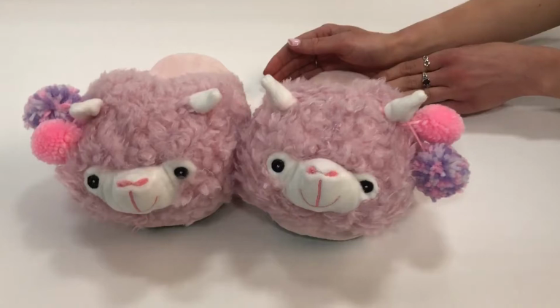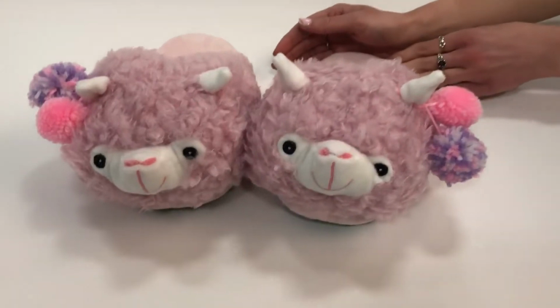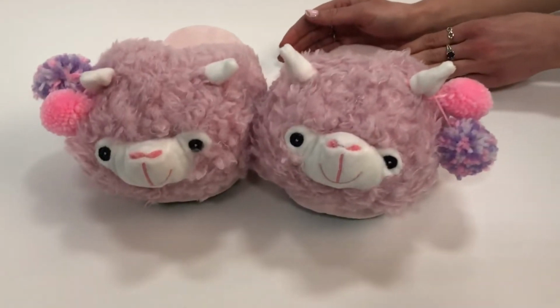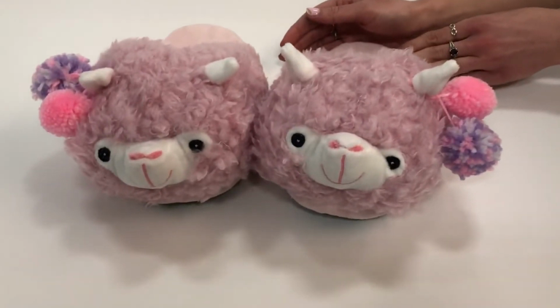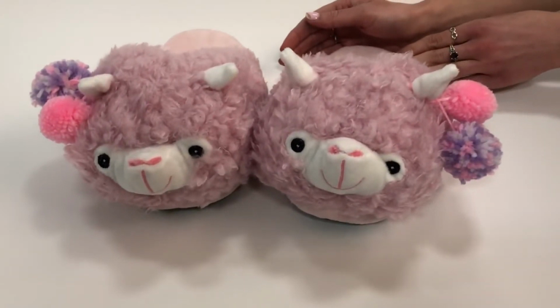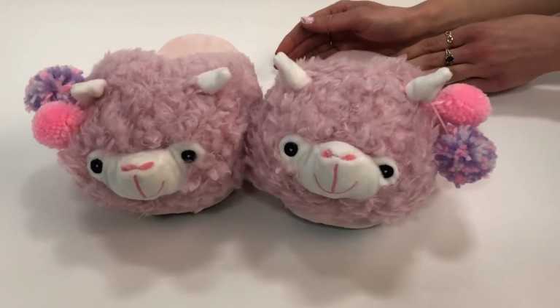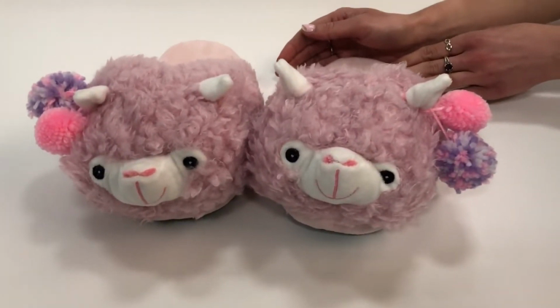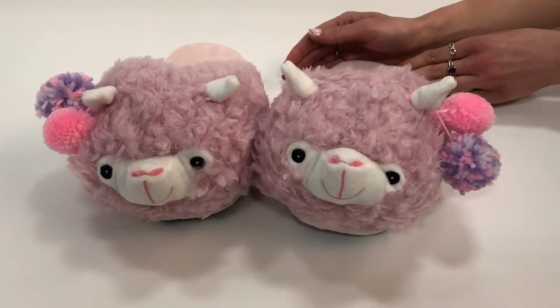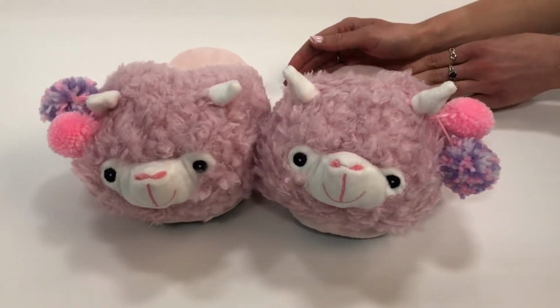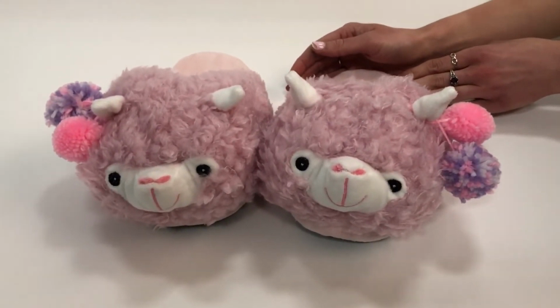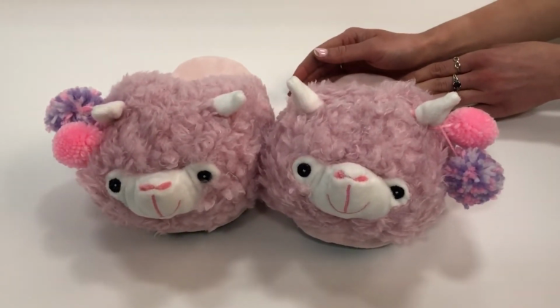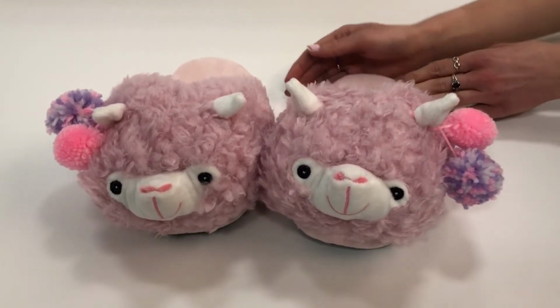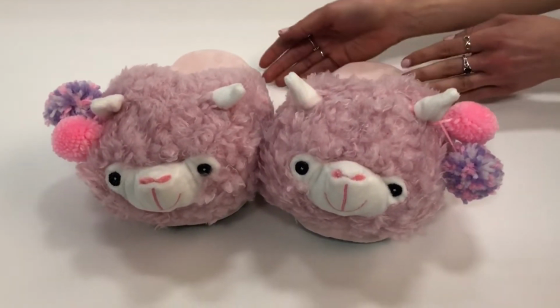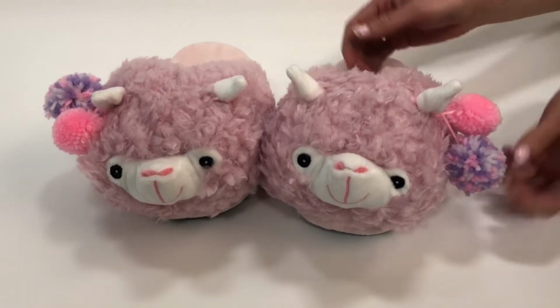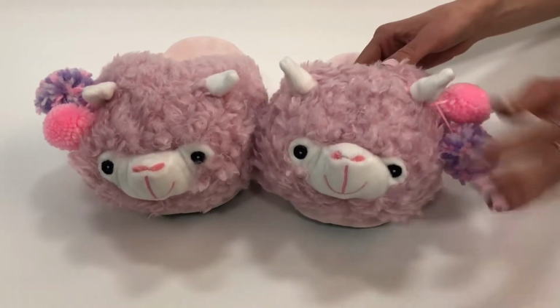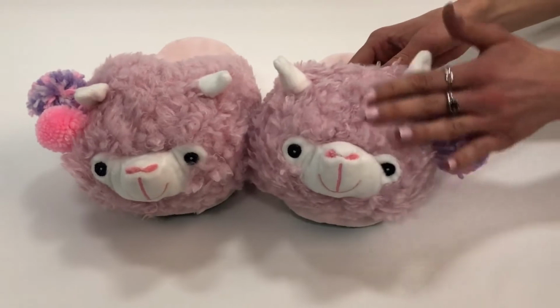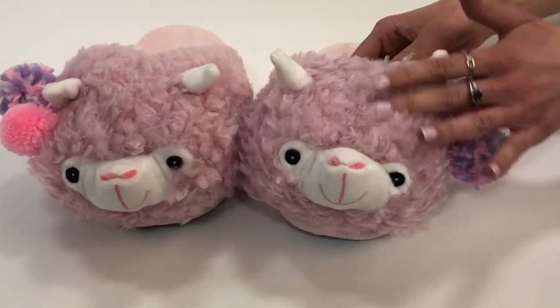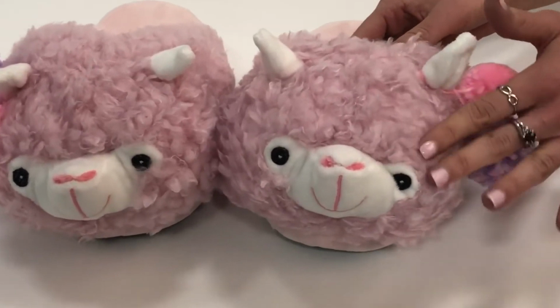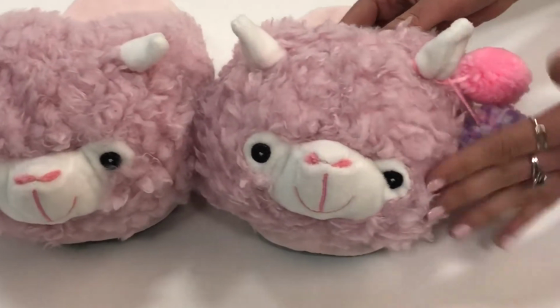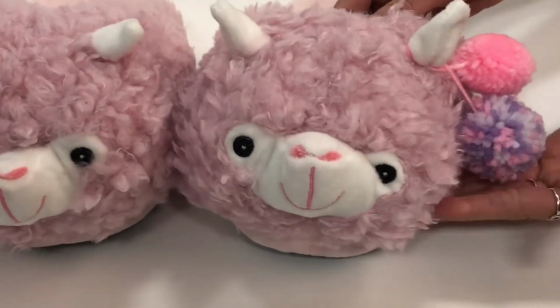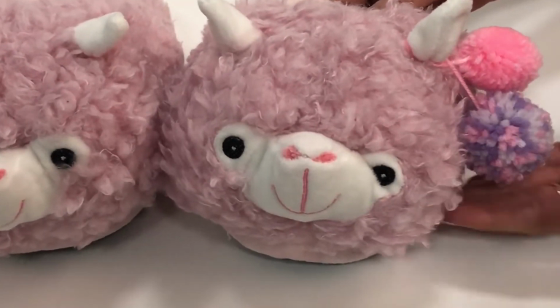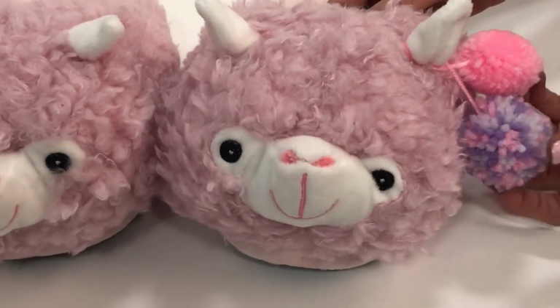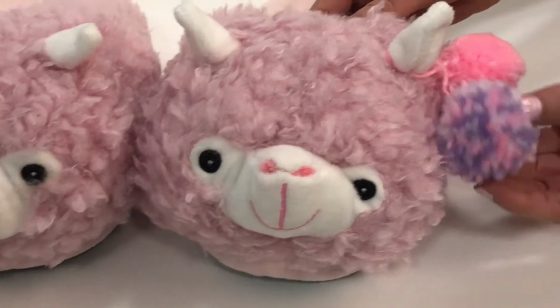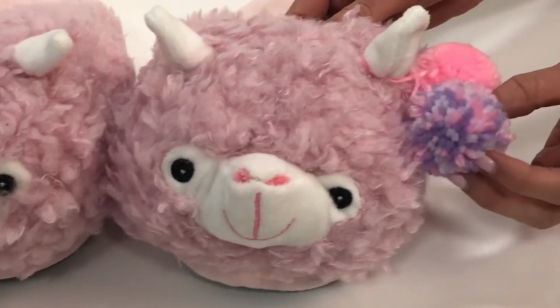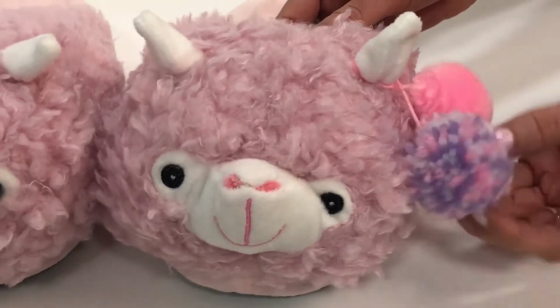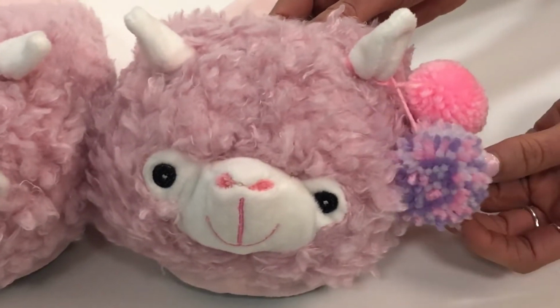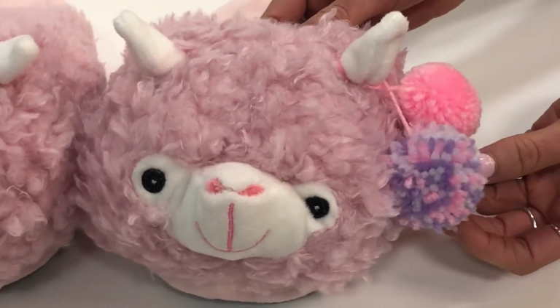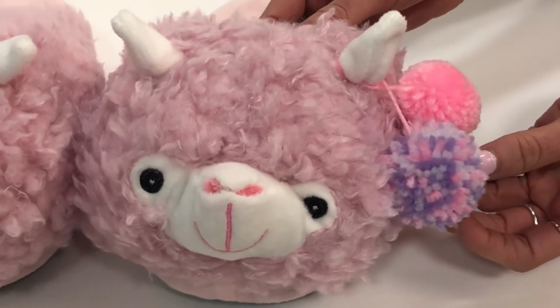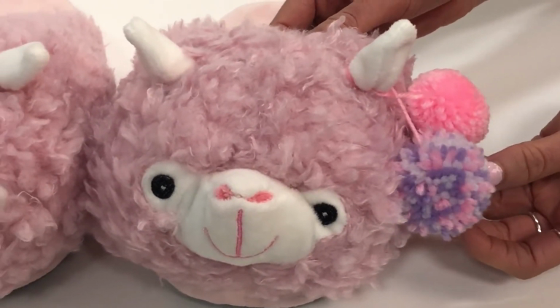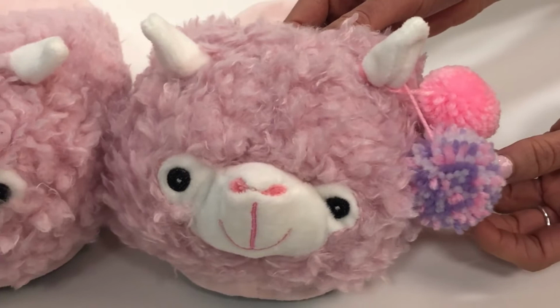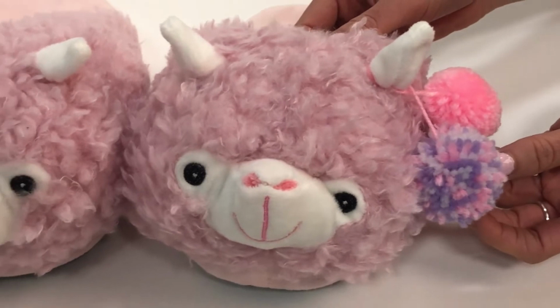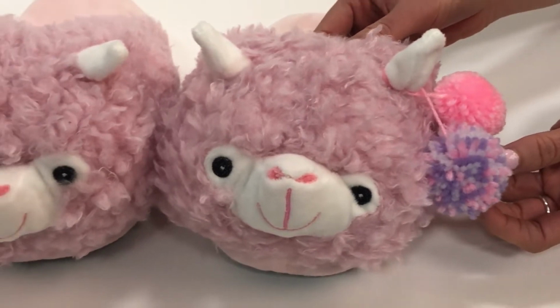Here we have our Lovely Llama Super Plush Soft Slippers. You can see here how soft the material is on each of the slippers. They come with an added two pom-poms, adding for a really fun detail.